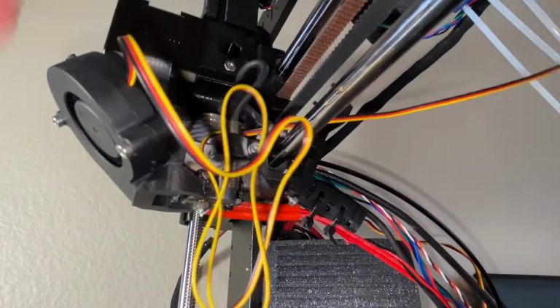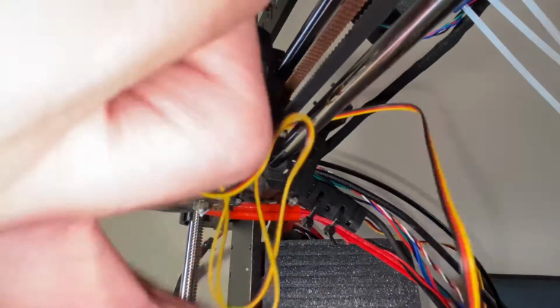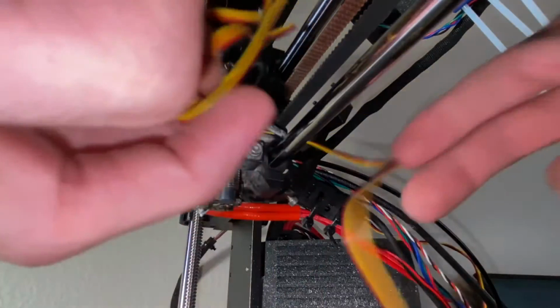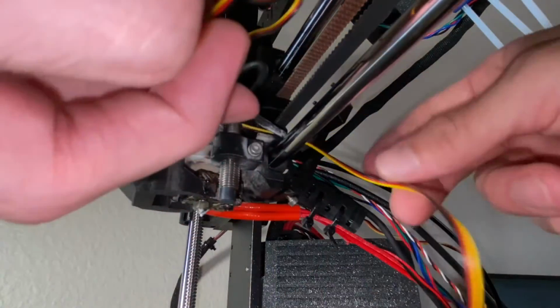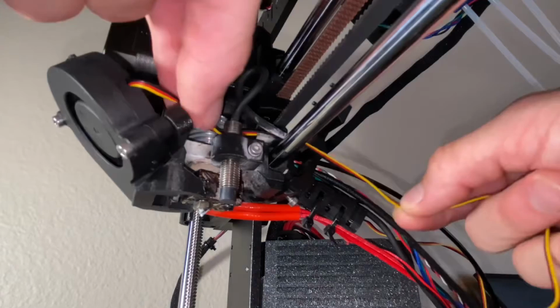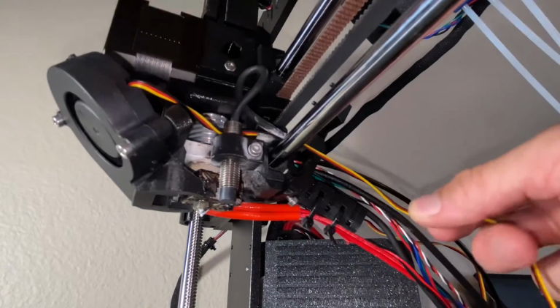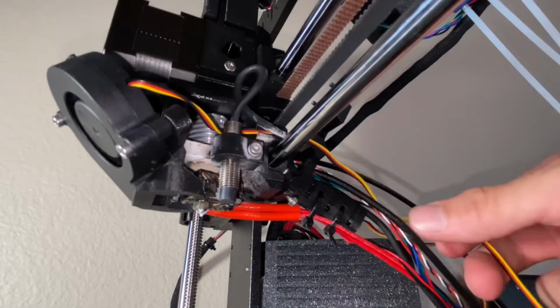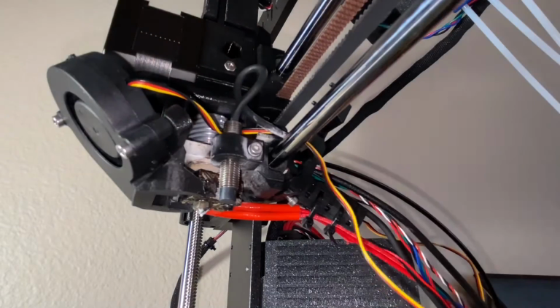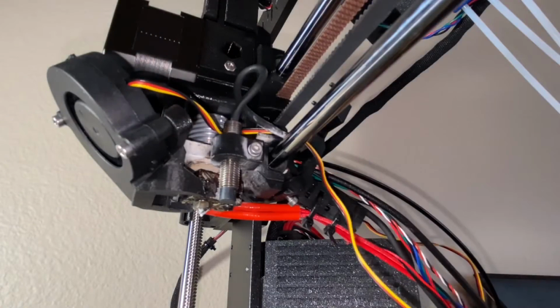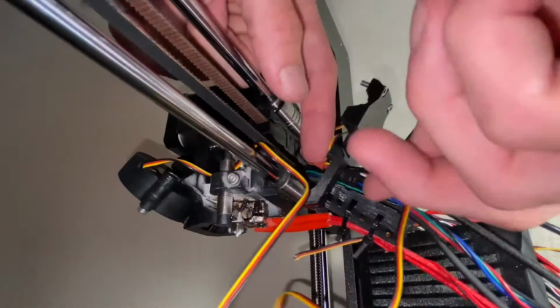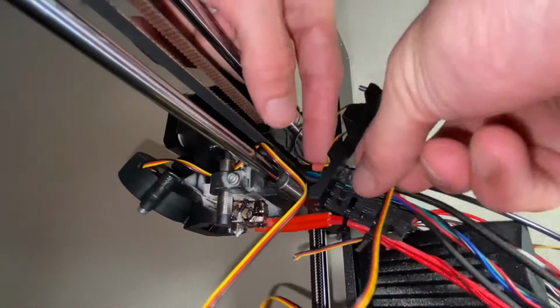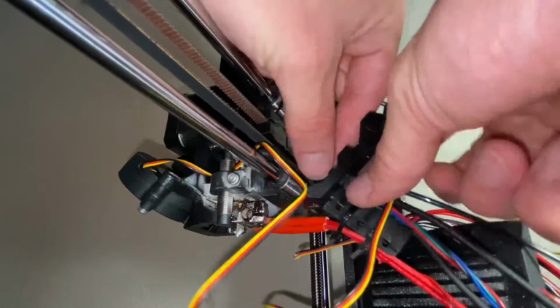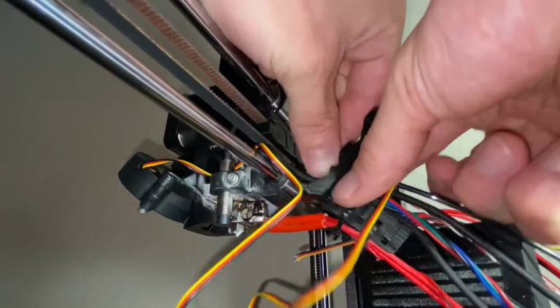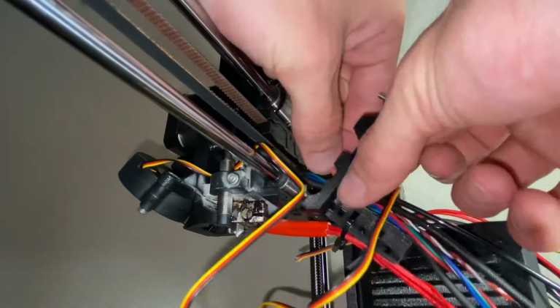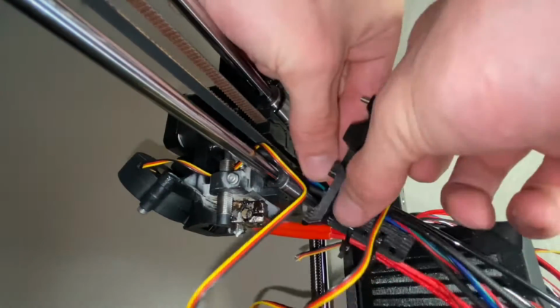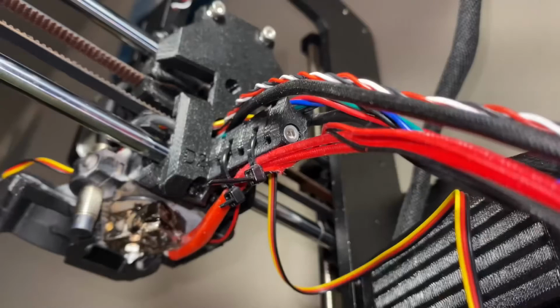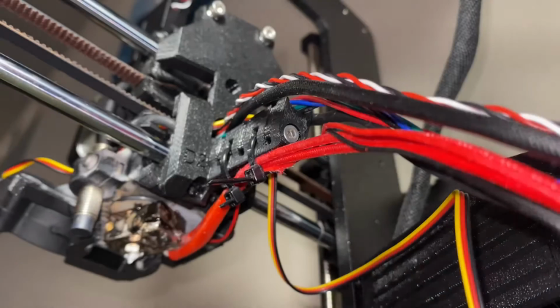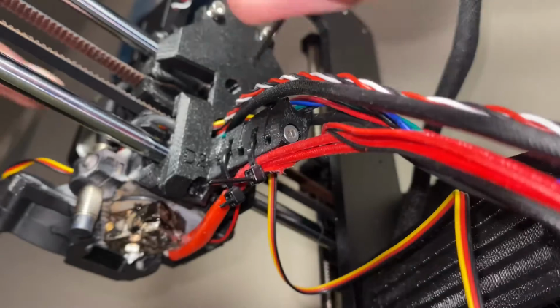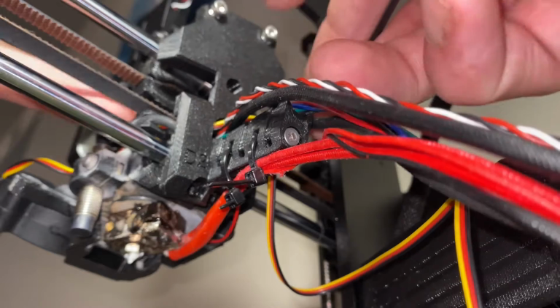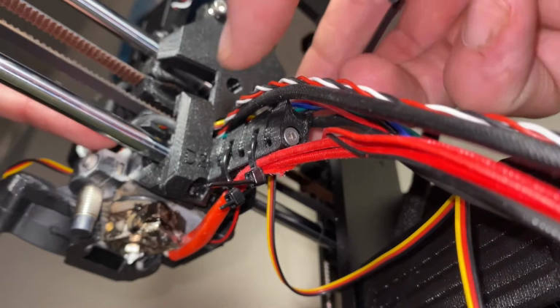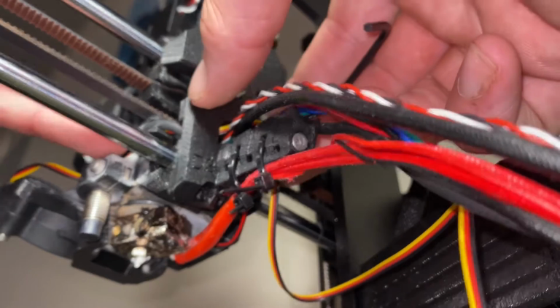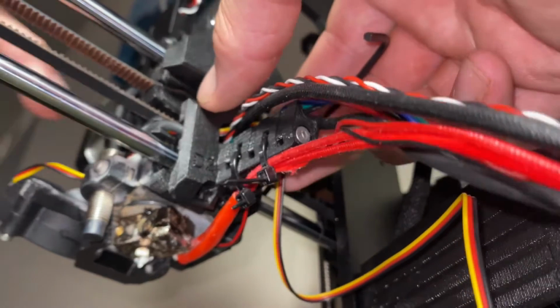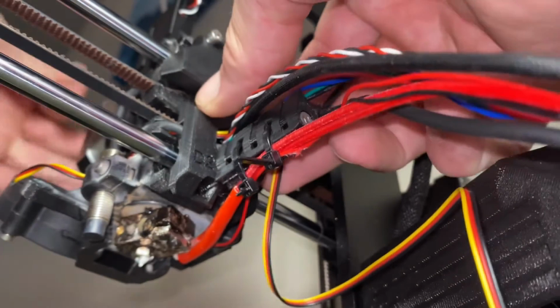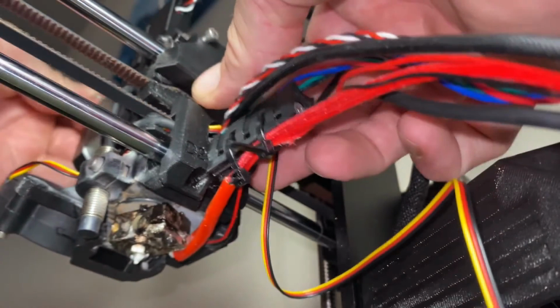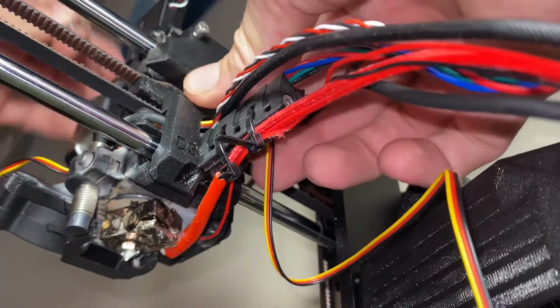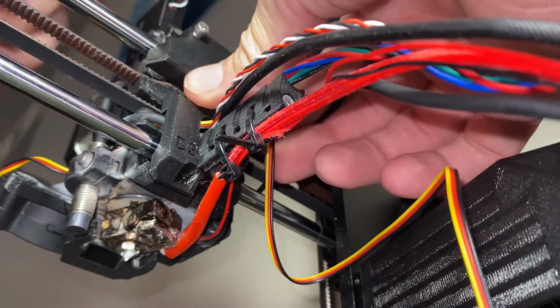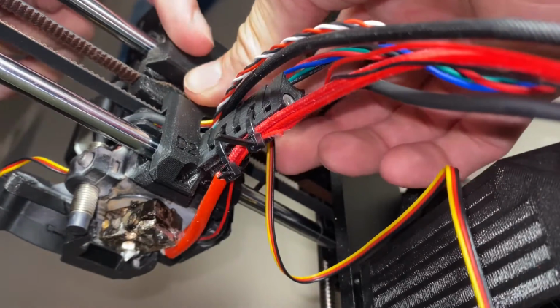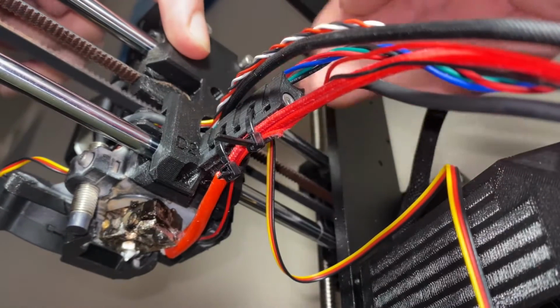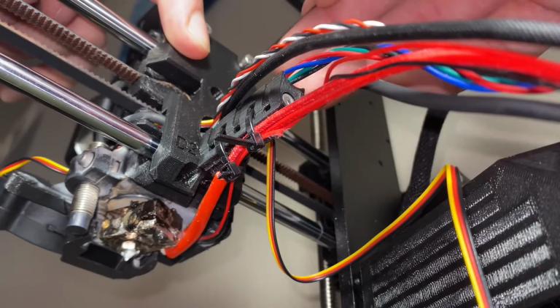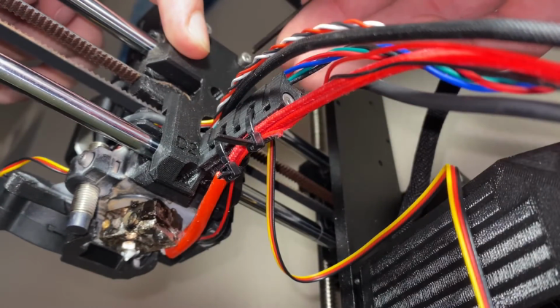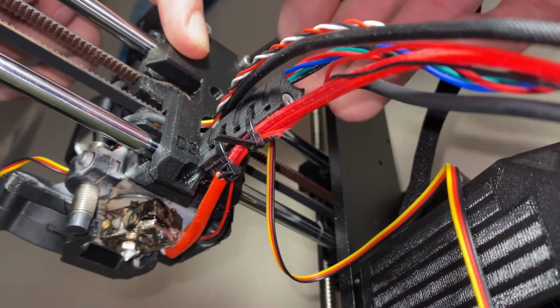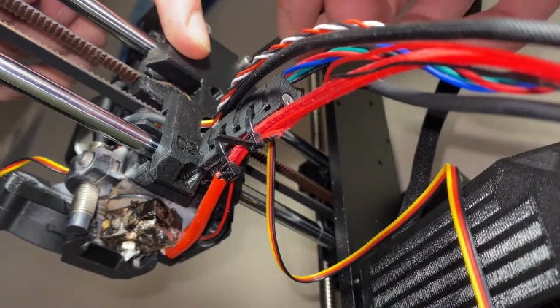Carefully guide the print fan cable and push it through the opening in the X carriage back. Place the X carriage back on the extruder and secure it using the same 4 screws we loosened at the beginning.